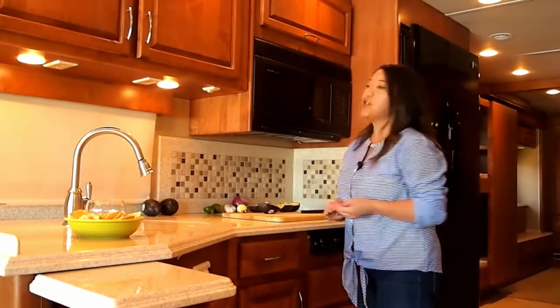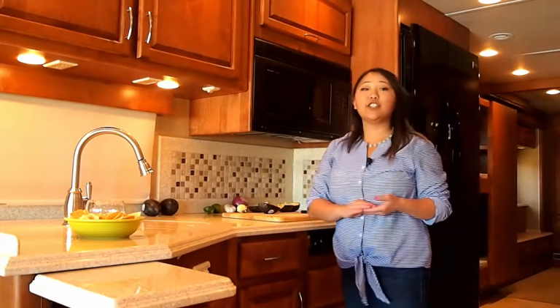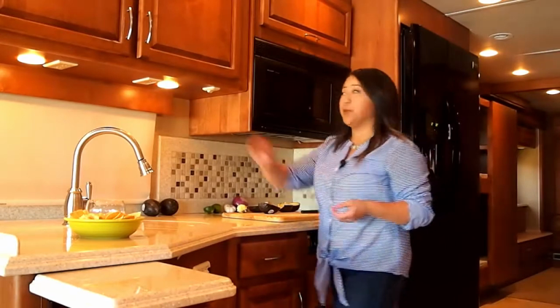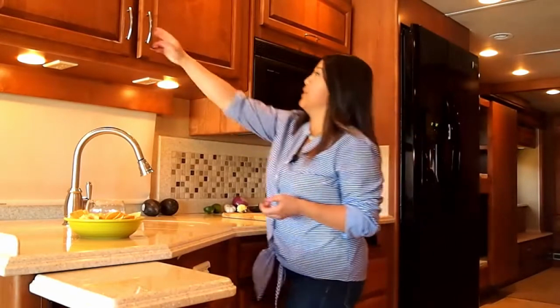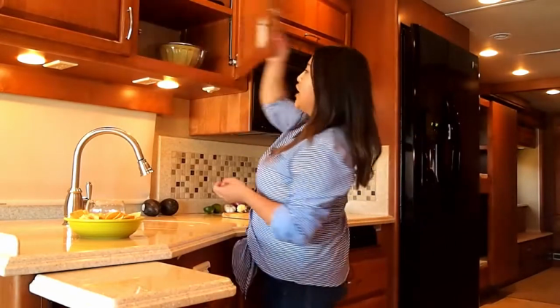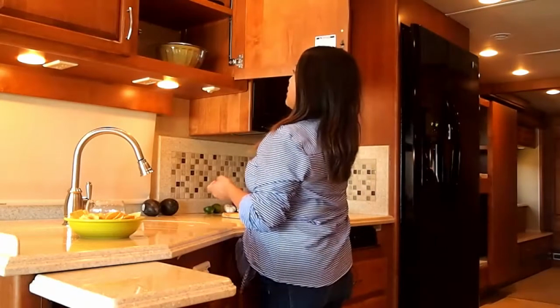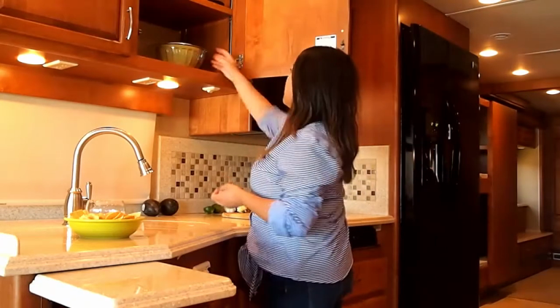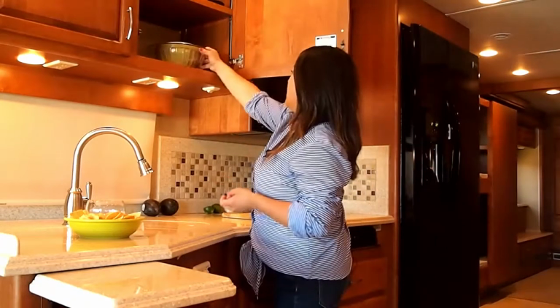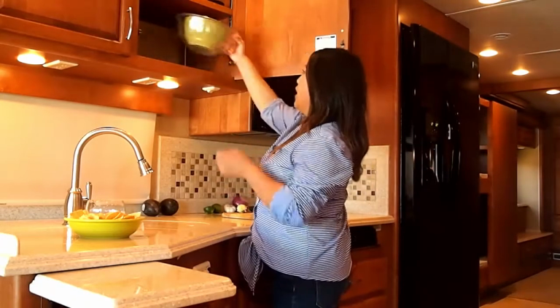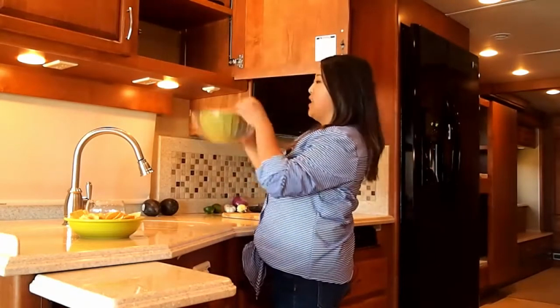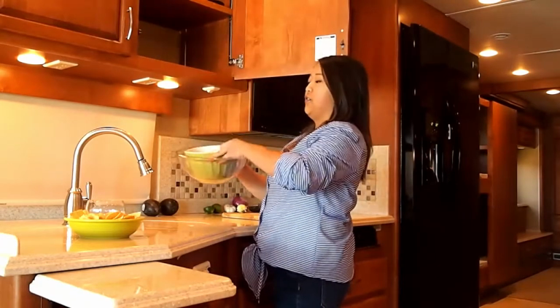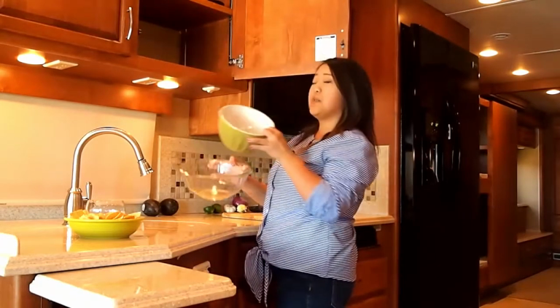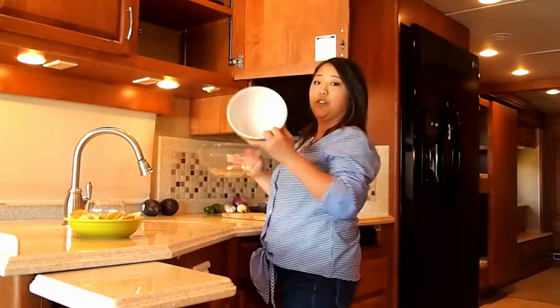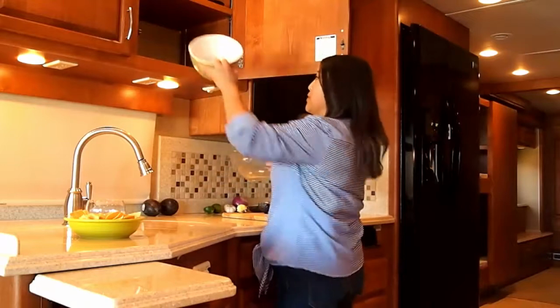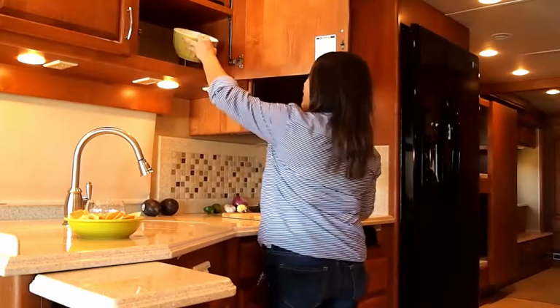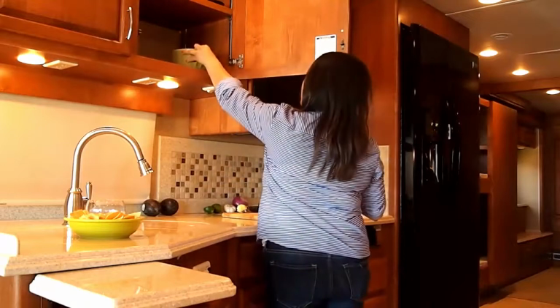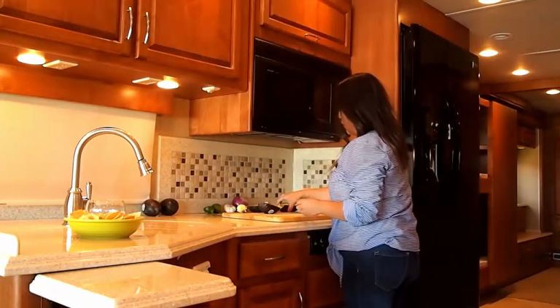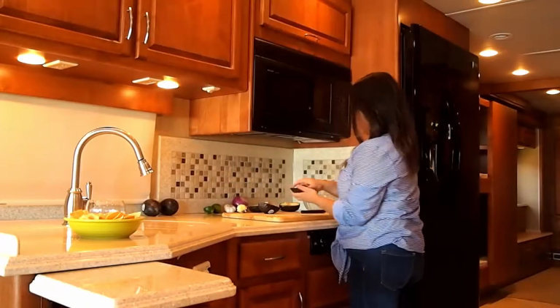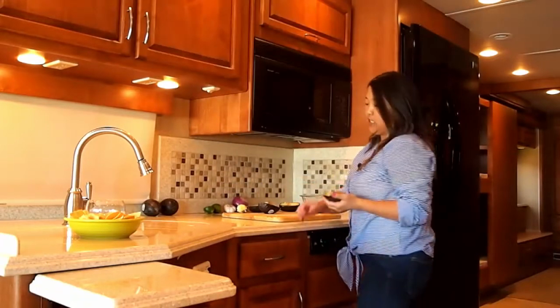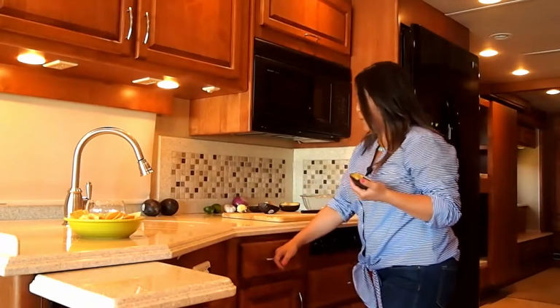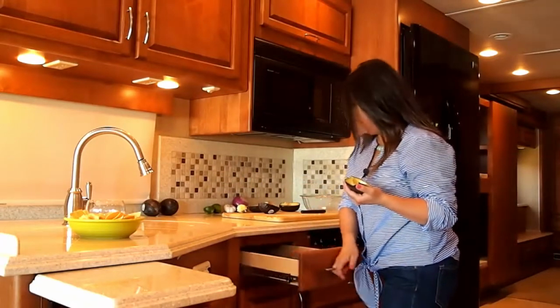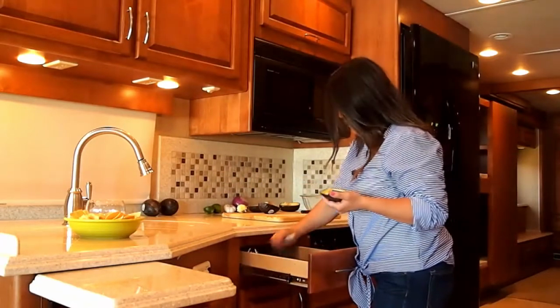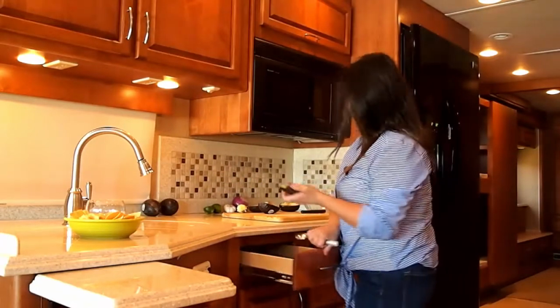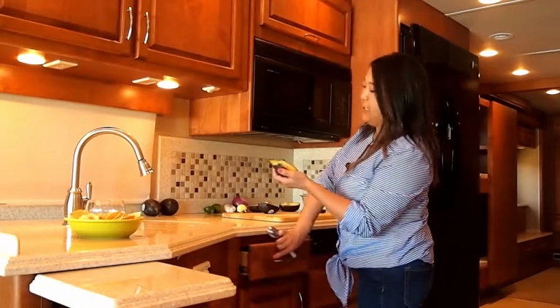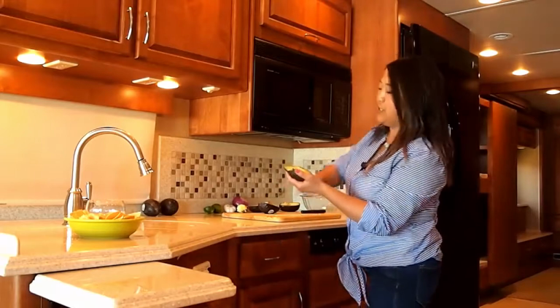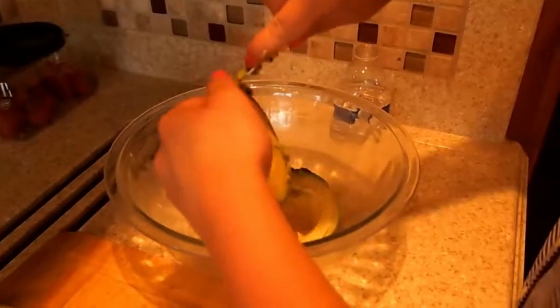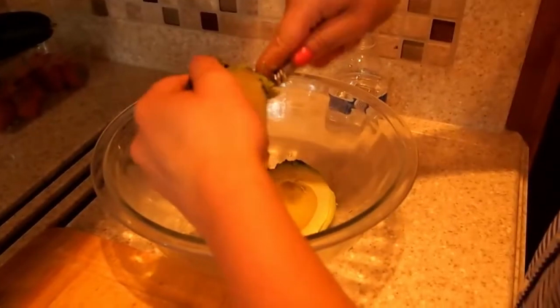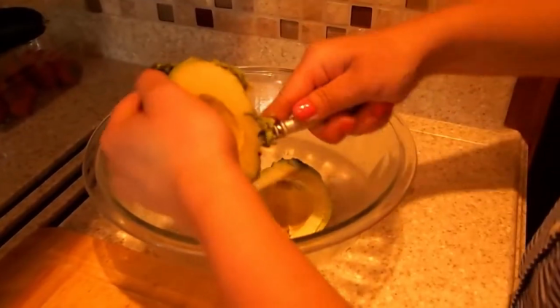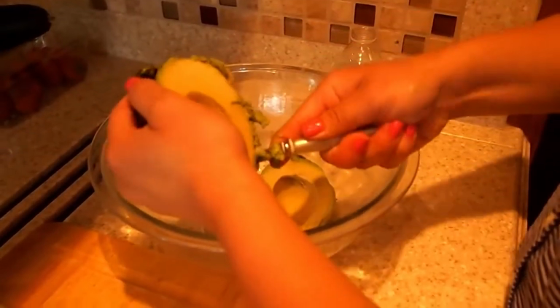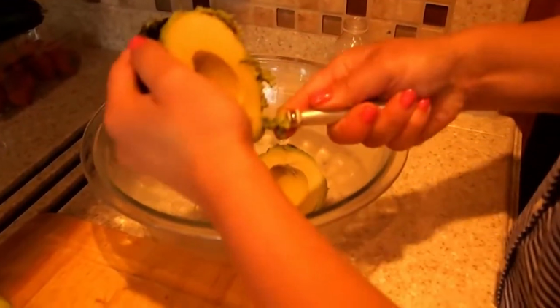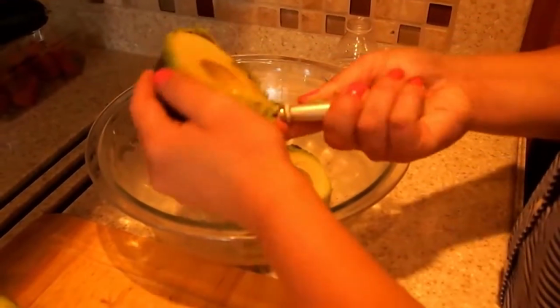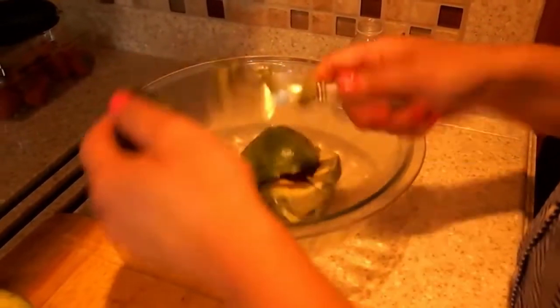Now I need to grab a bowl. Check out all this storage space — I have enough room for cups, different bowls, and plates. Then take a spoon and get all of the avocado out and put it in your bowl.